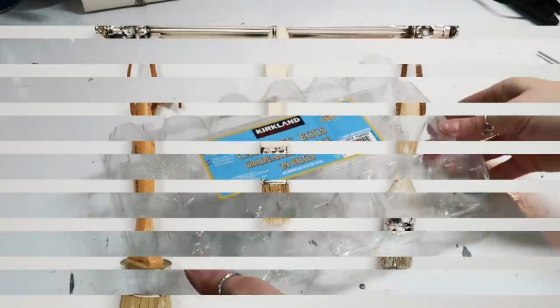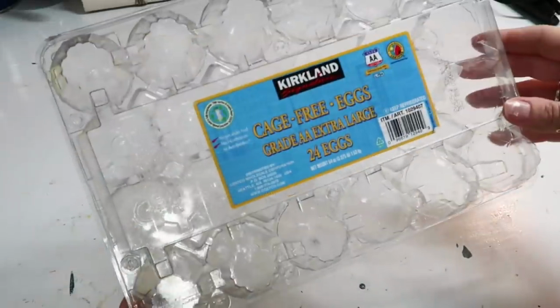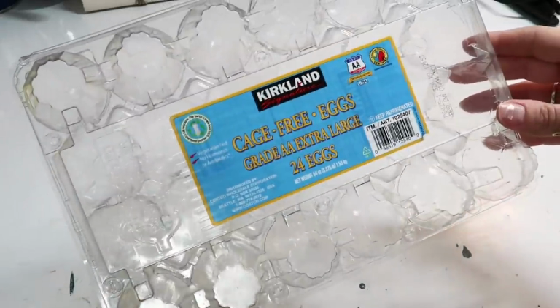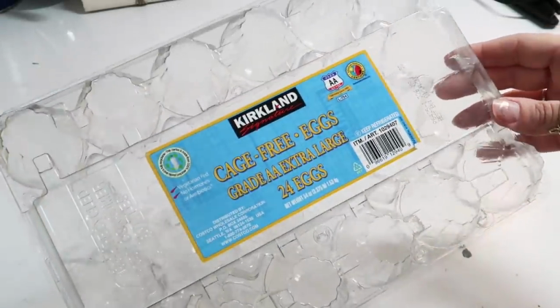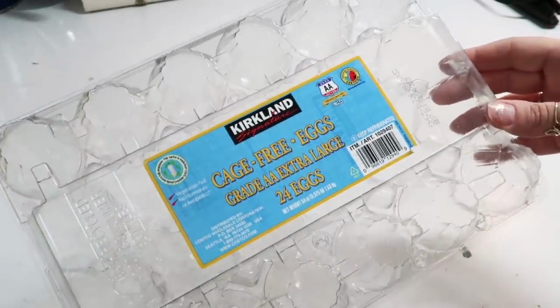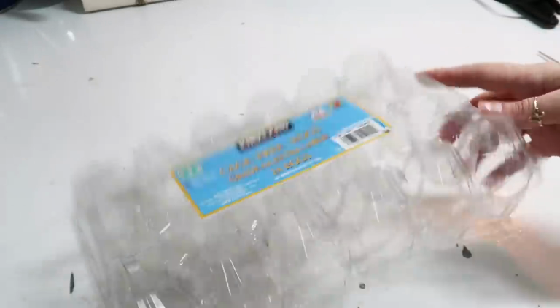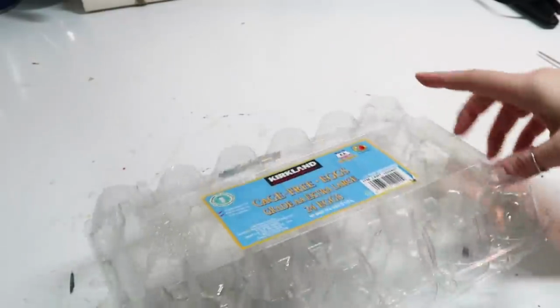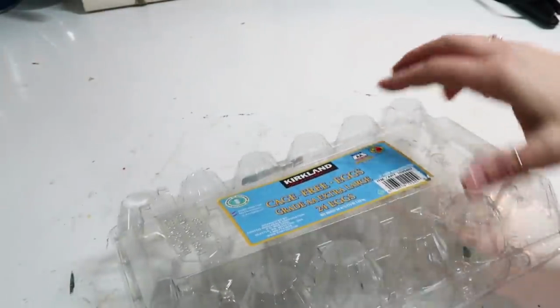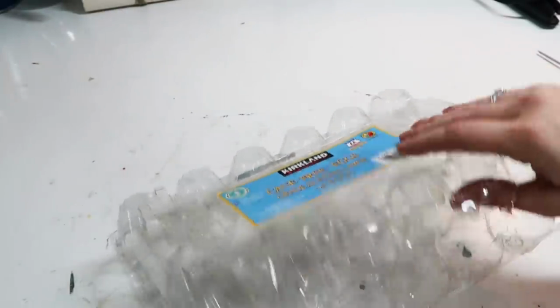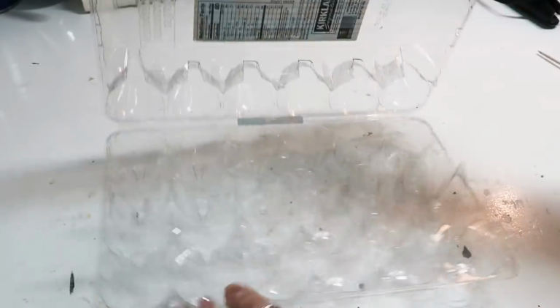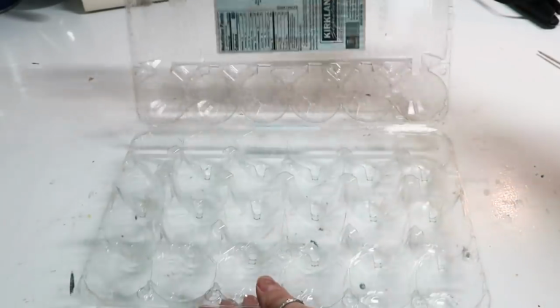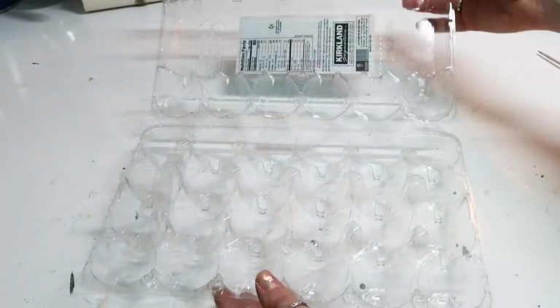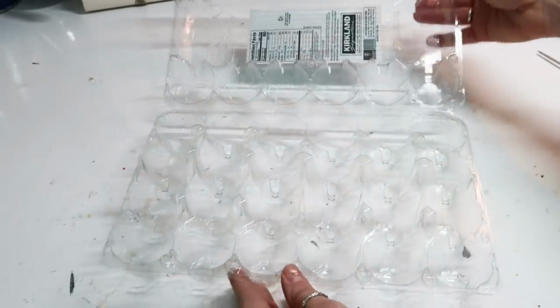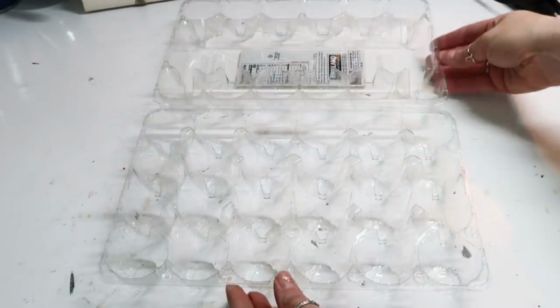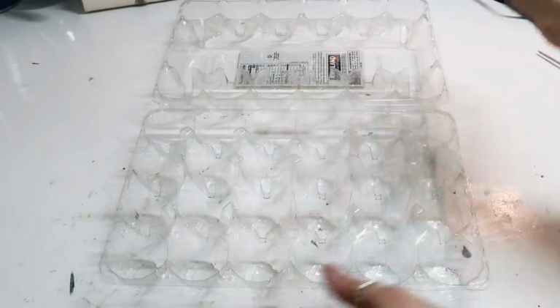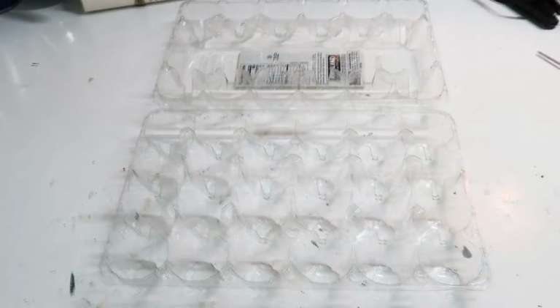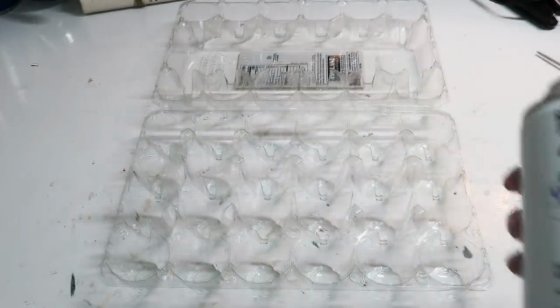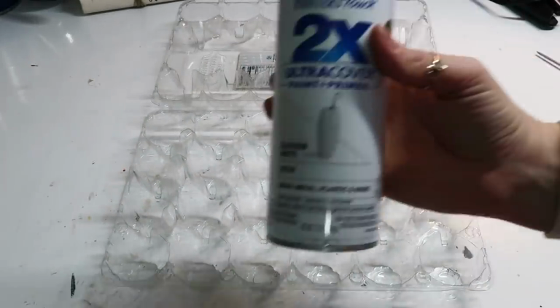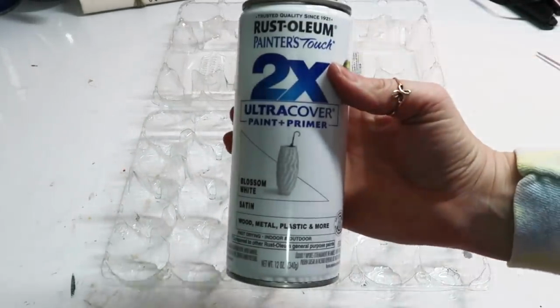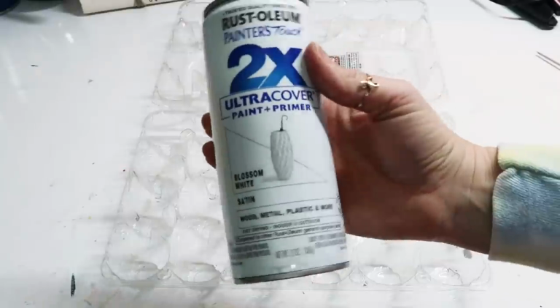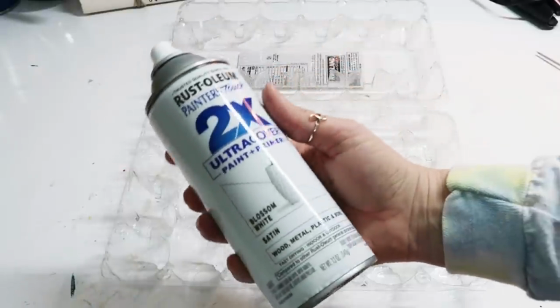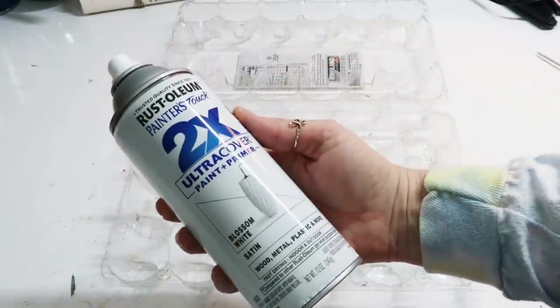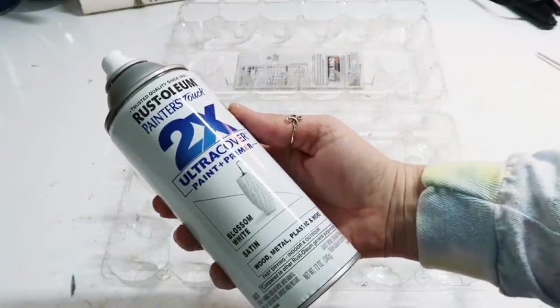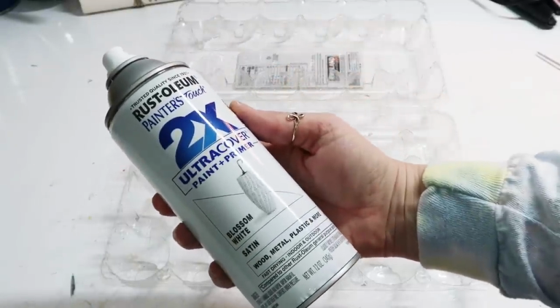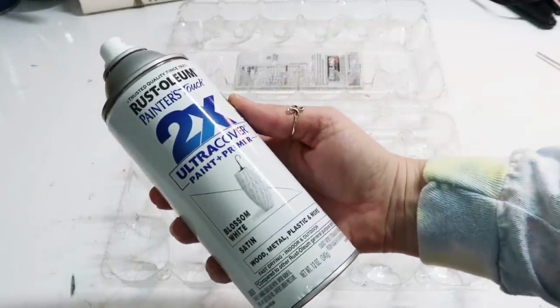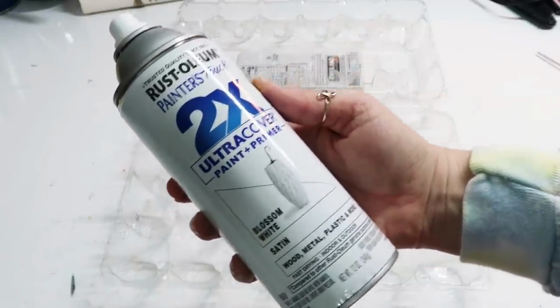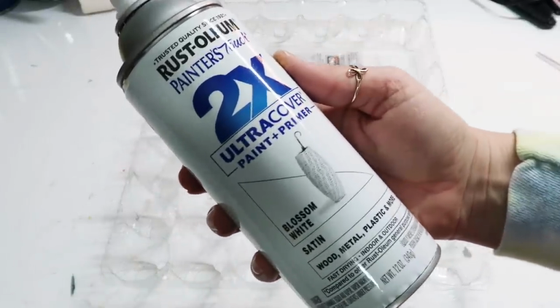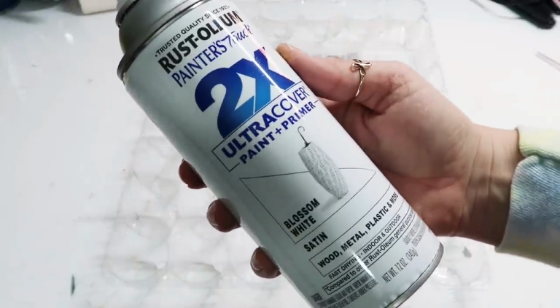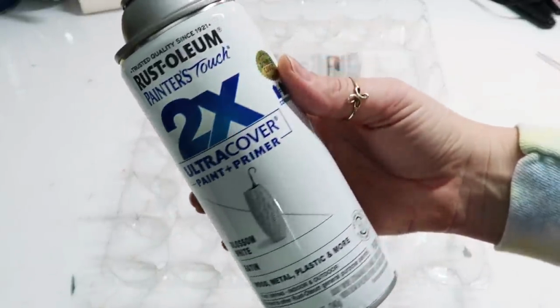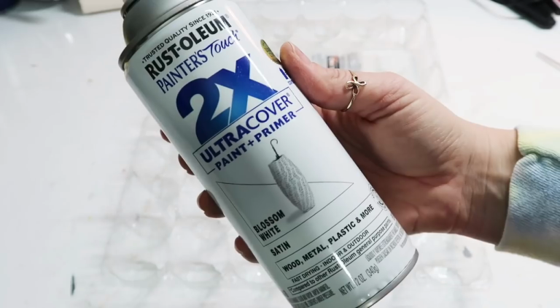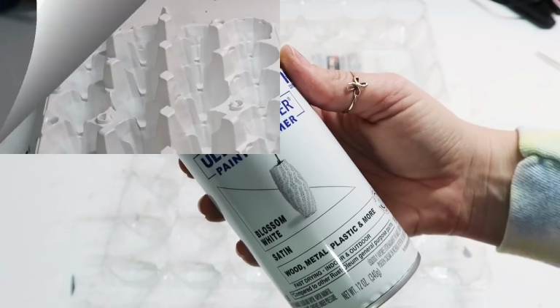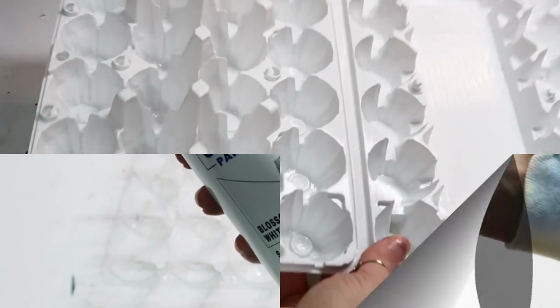For this next one, I am using this egg container and I thought it would be really useful. I am also using this spray paint to spray paint it white. It would be better if it was already white, then I wouldn't have to use spray paint, but whatever.